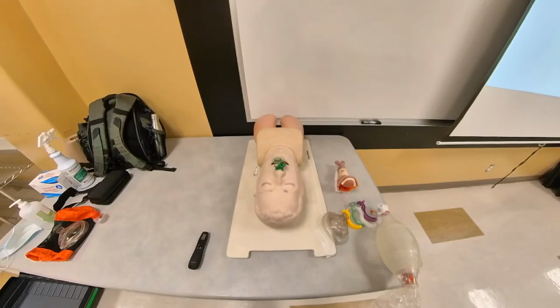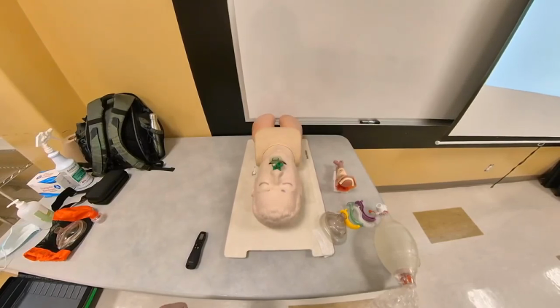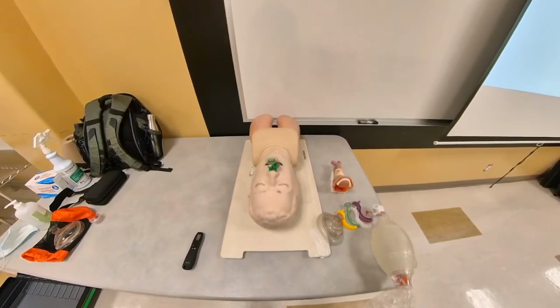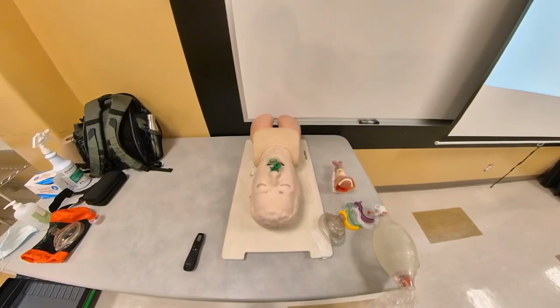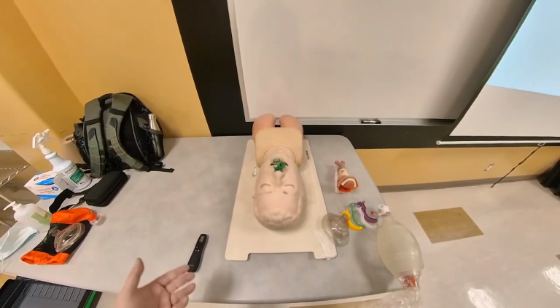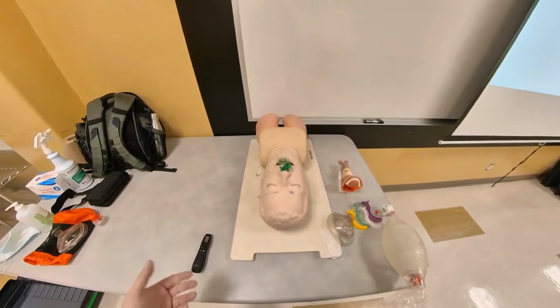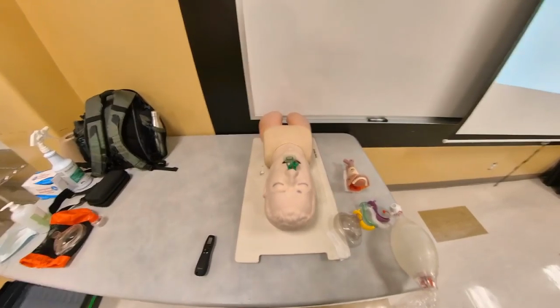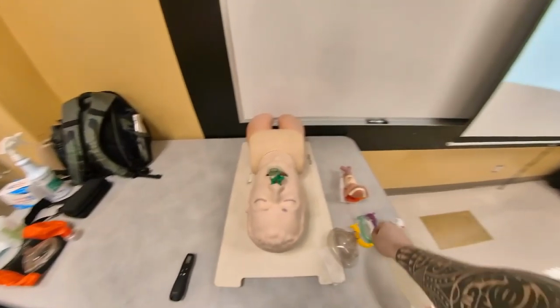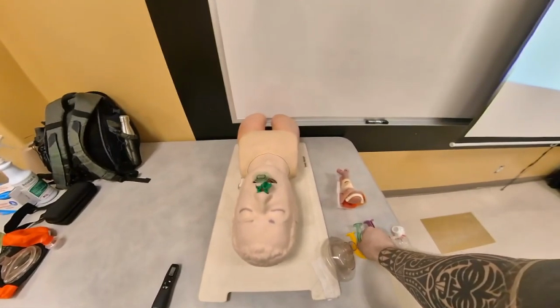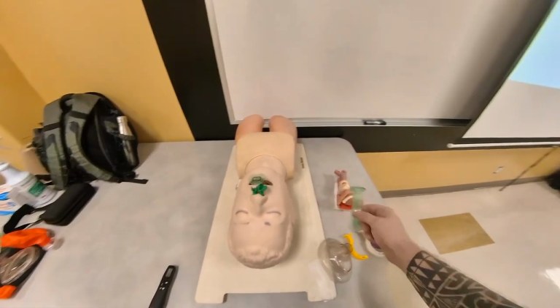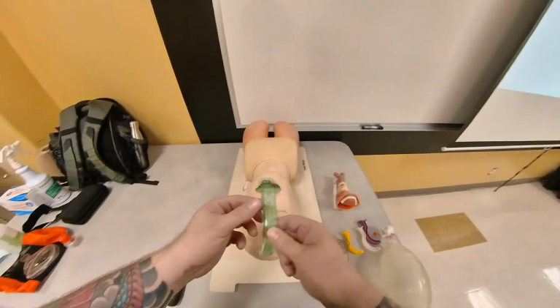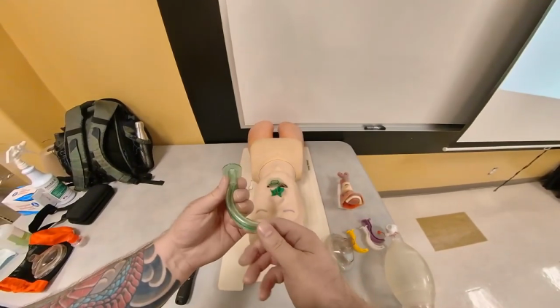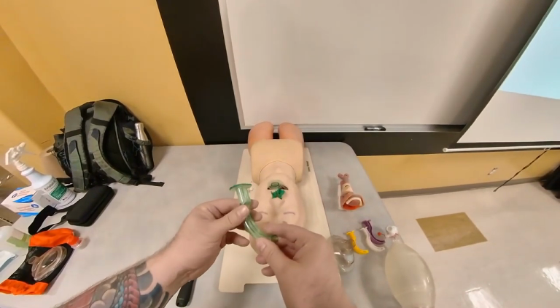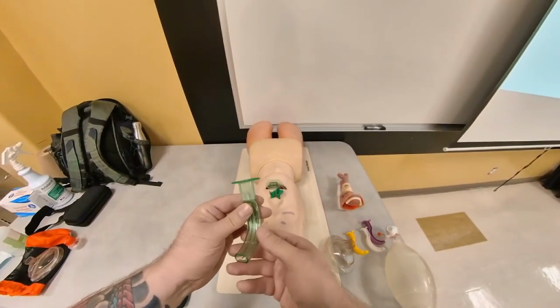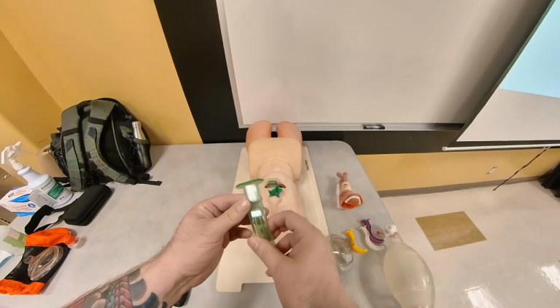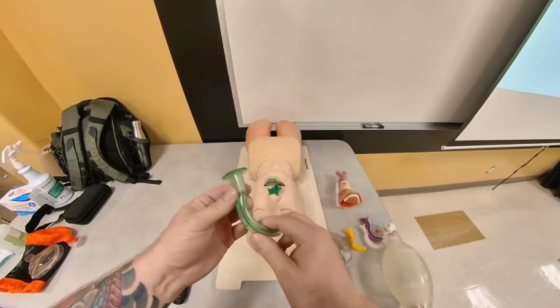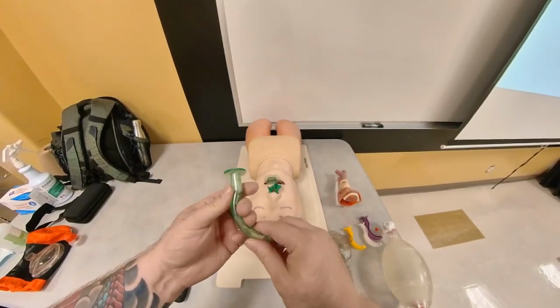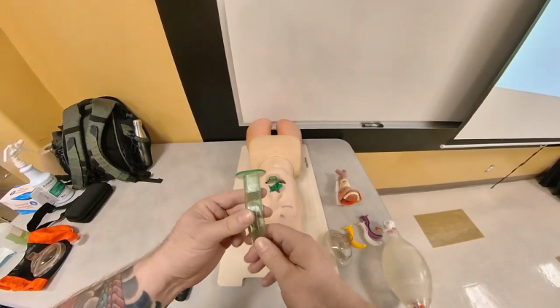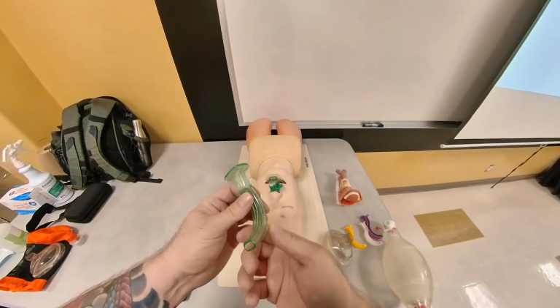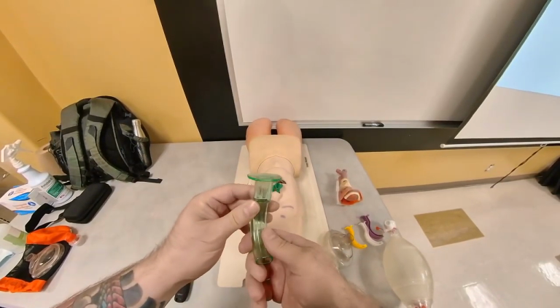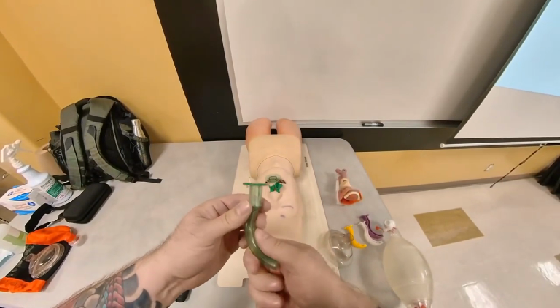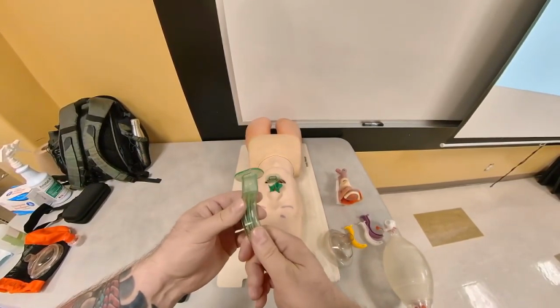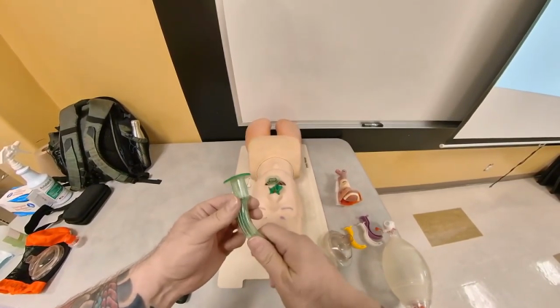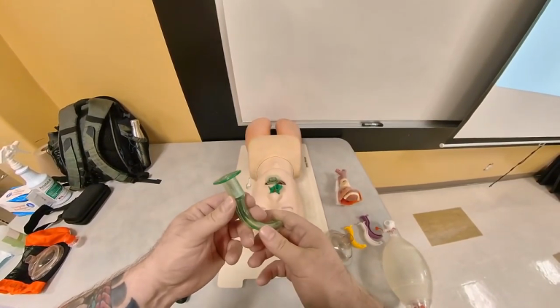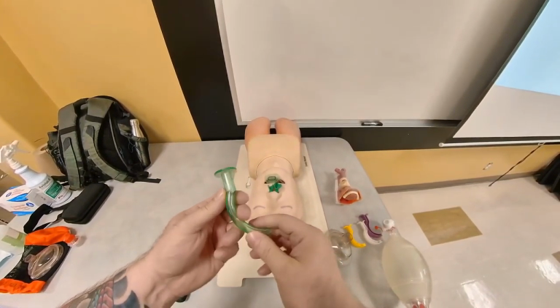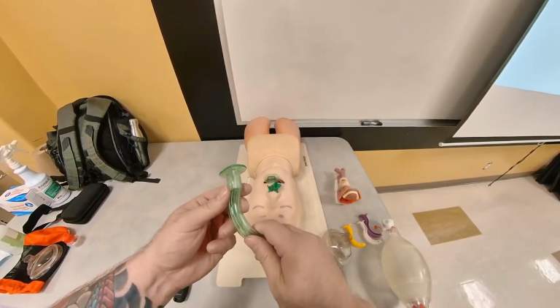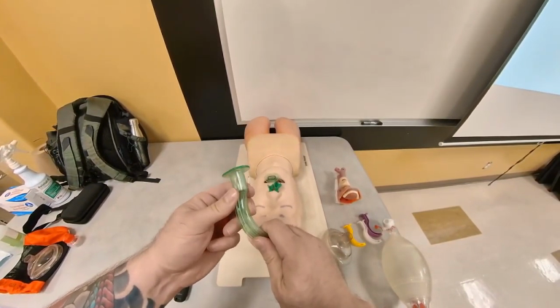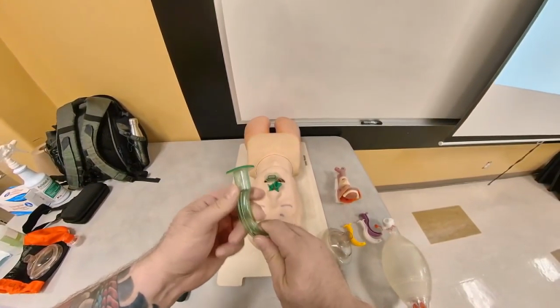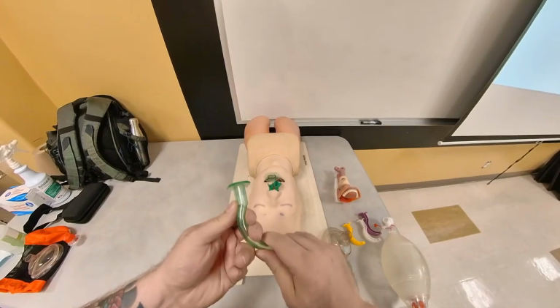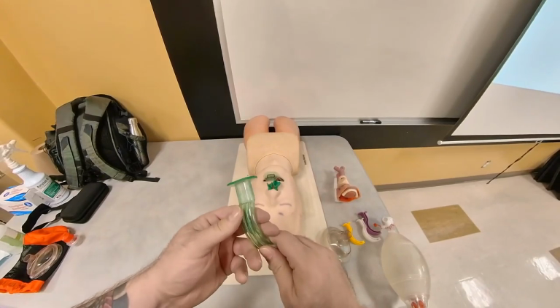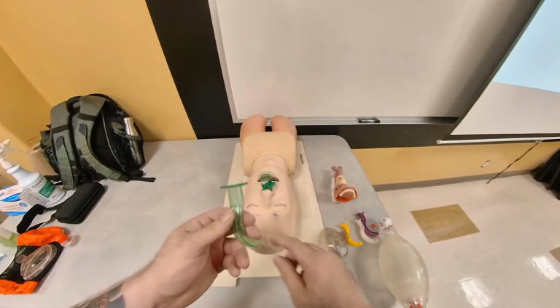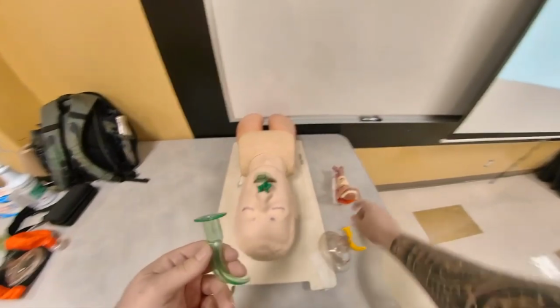Hello, my name is Nikolai Yusupov, and in this video I'd like to talk about what's the purpose of an OPA. Oftentimes when I ask my students what is the purpose of an OPA, a lot of them tell me it's to keep the tongue out of the airway. And that is actually false.